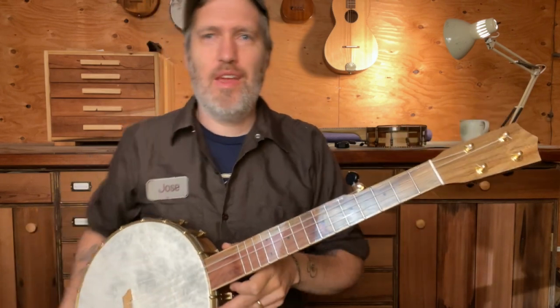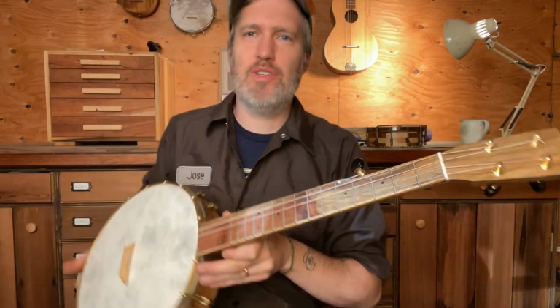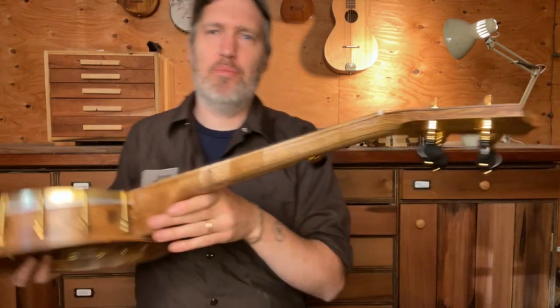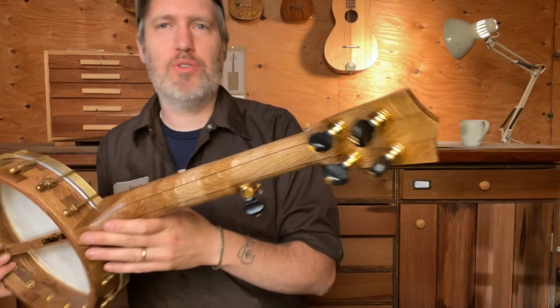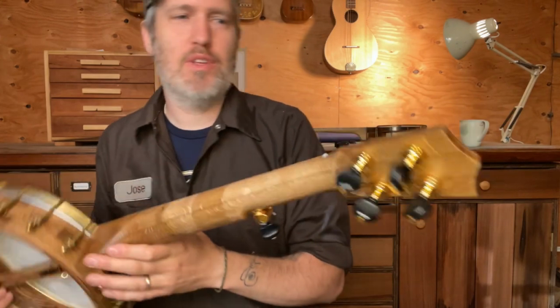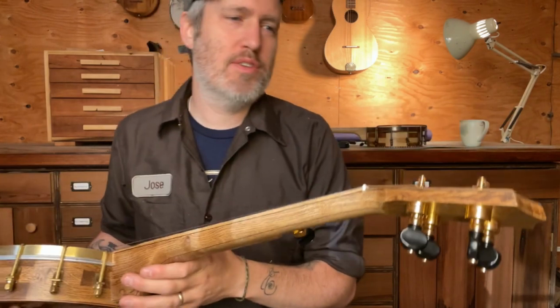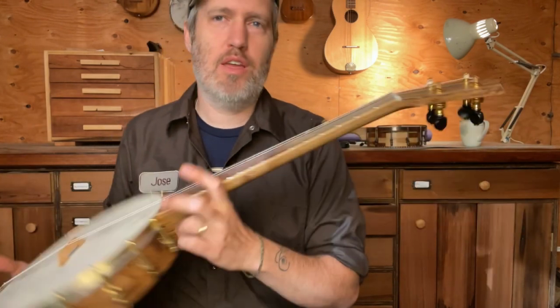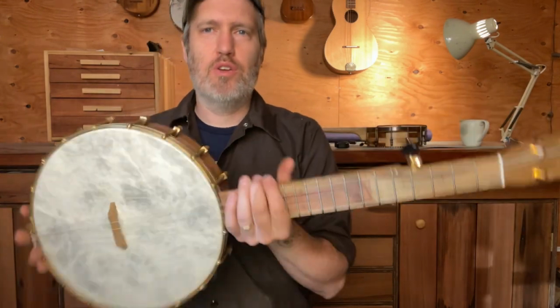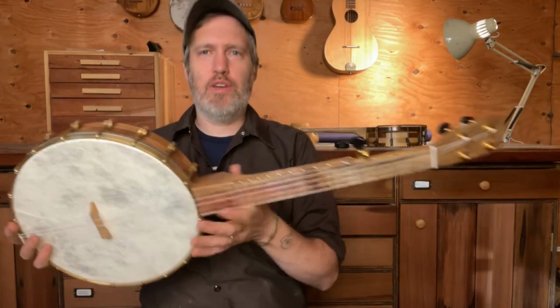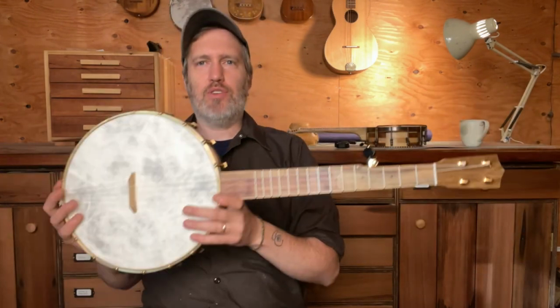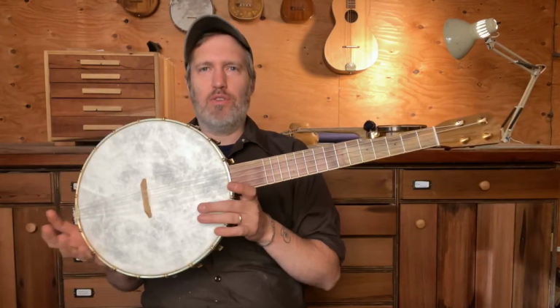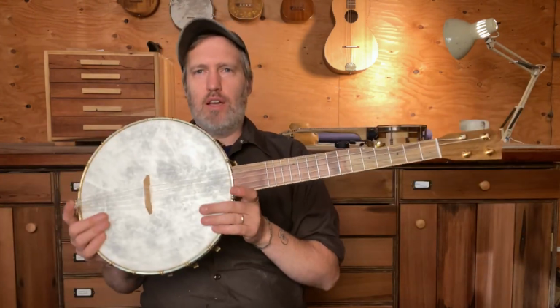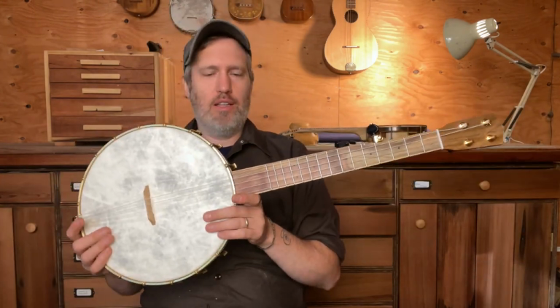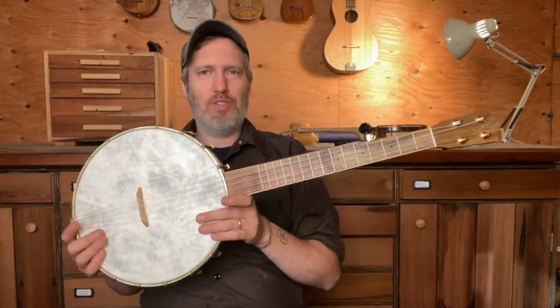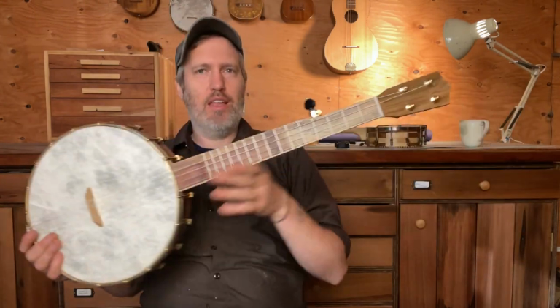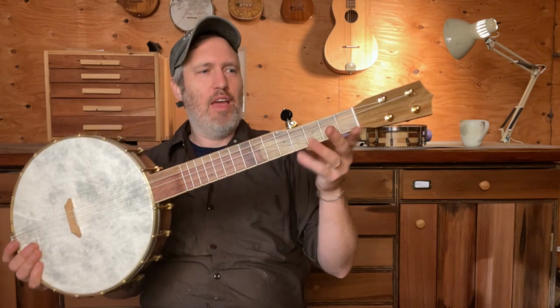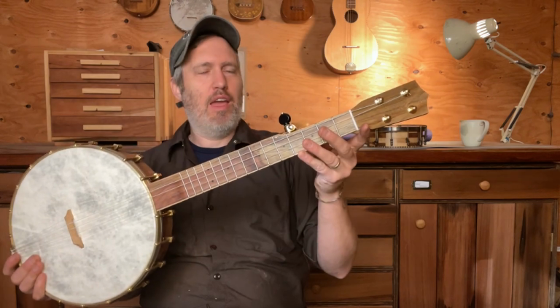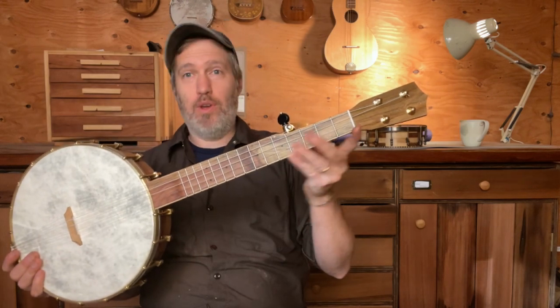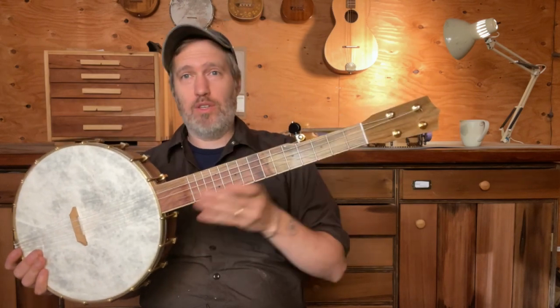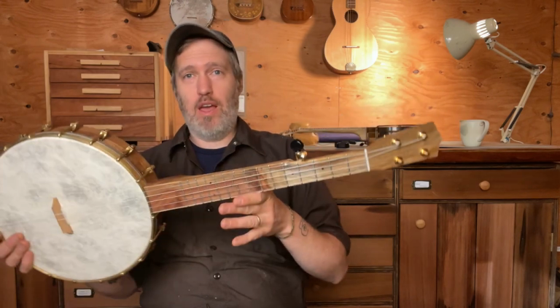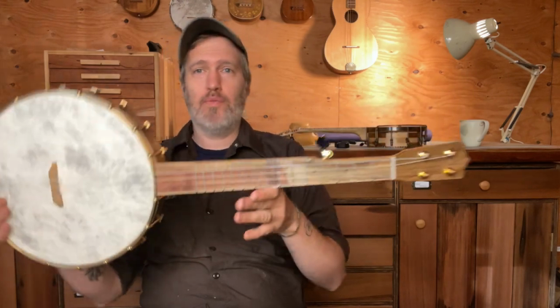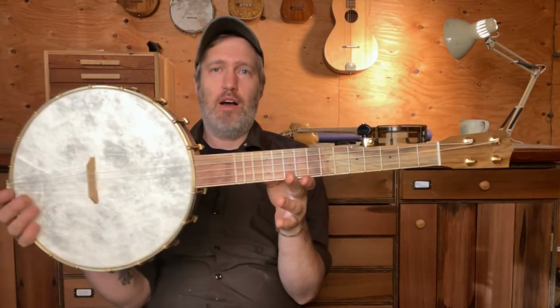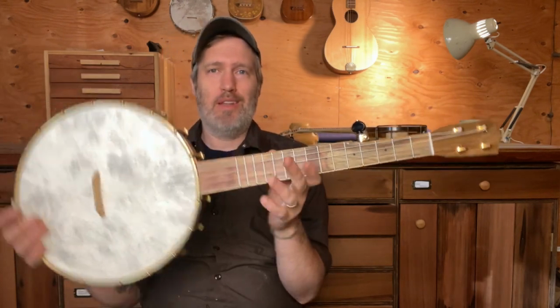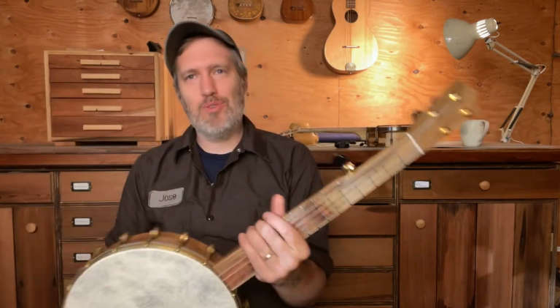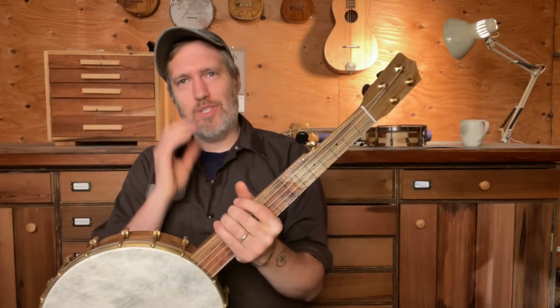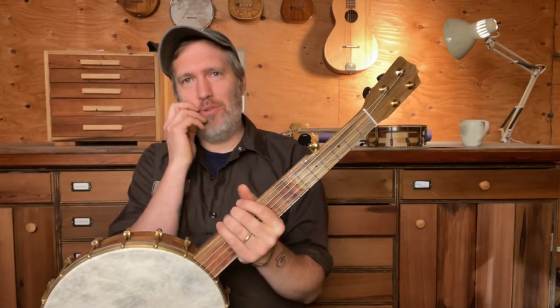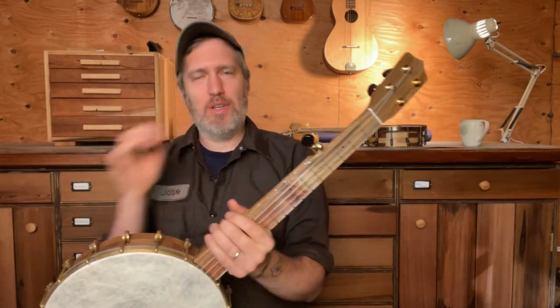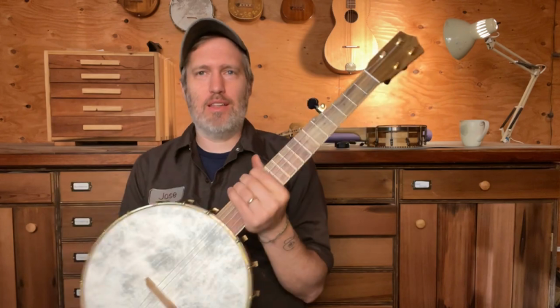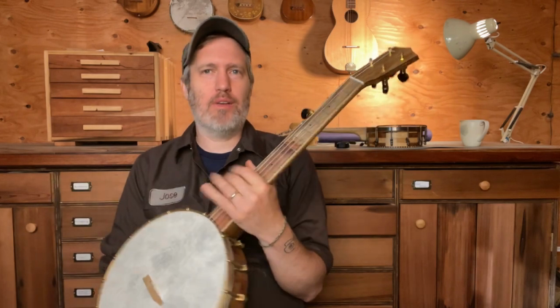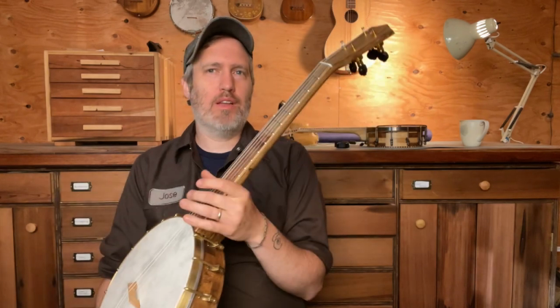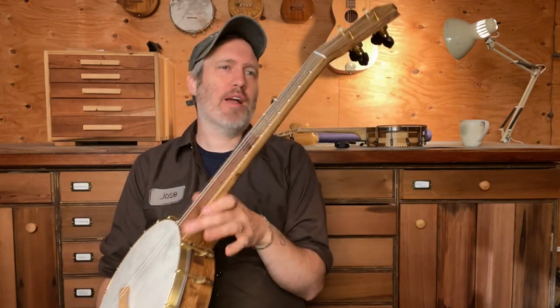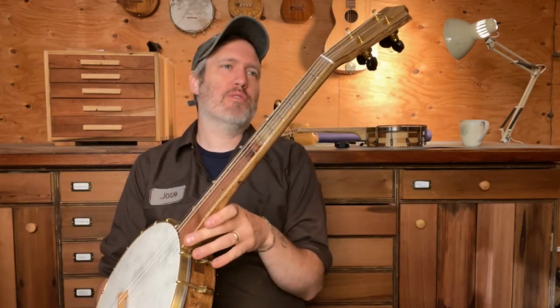Hey folks, I have a dandro to show you today. This is a short scale 5-string, so it's got an 11-inch head and a 20-inch scale neck. It's still suitable for standard tuning, but it's got a nice lightweight, compact feel to it.